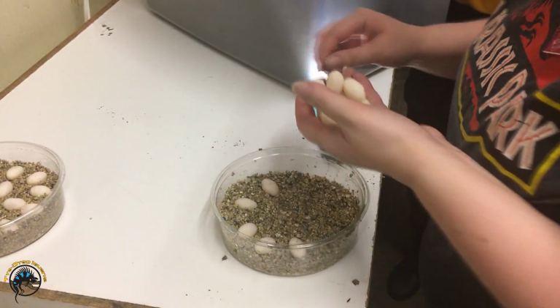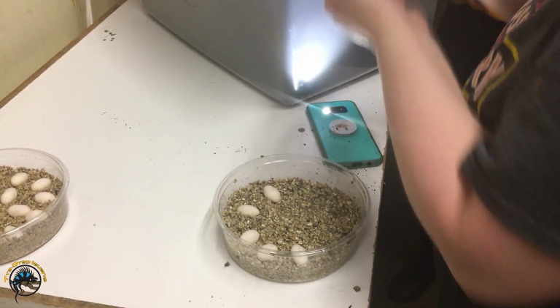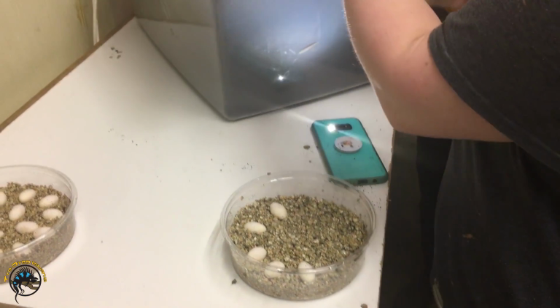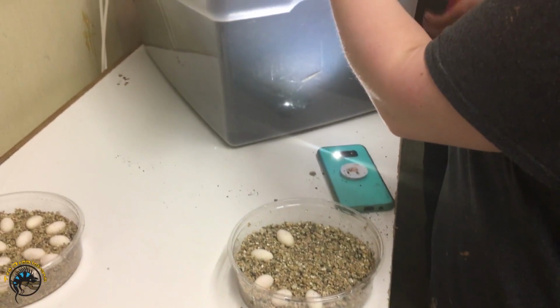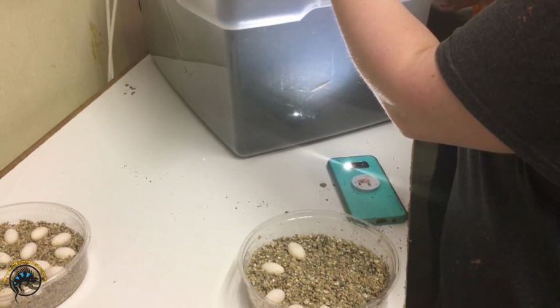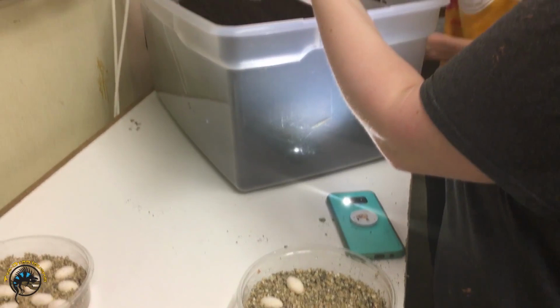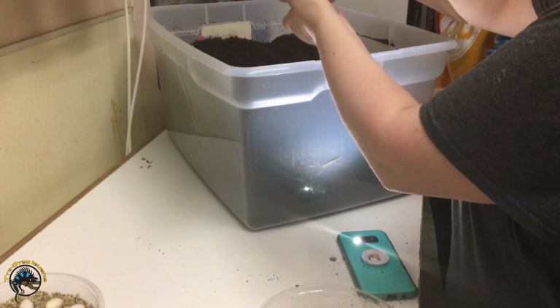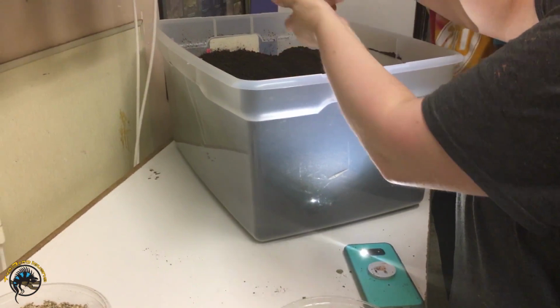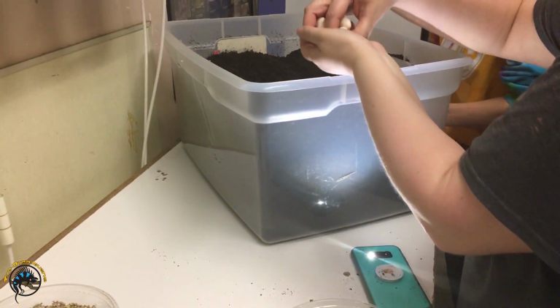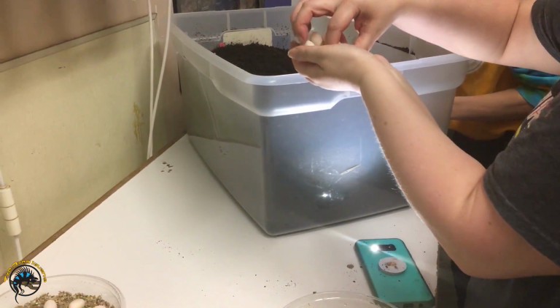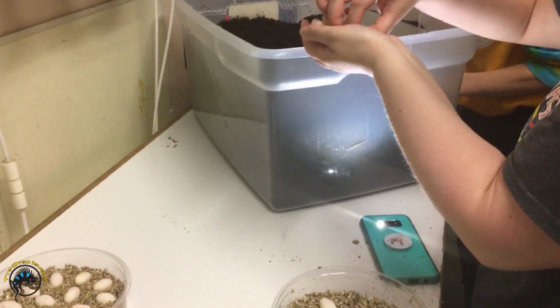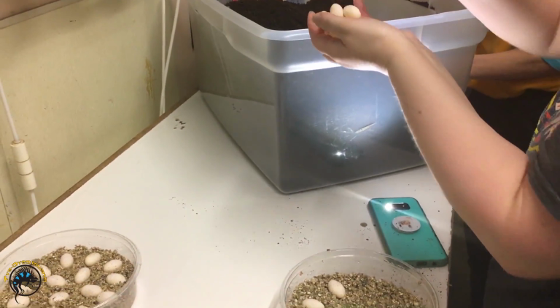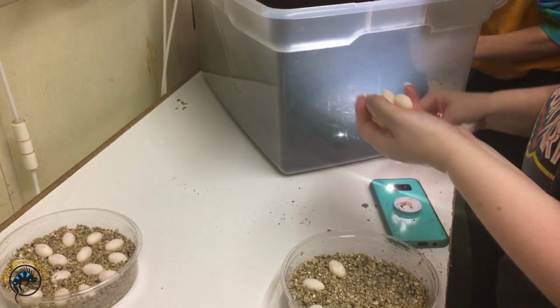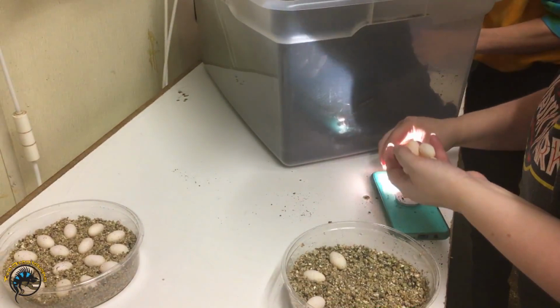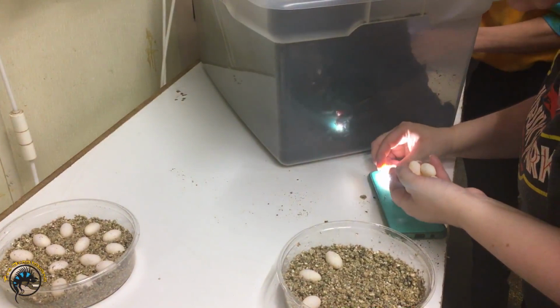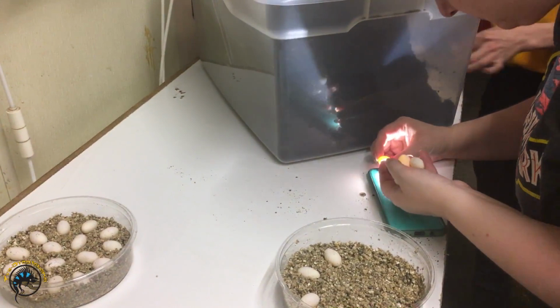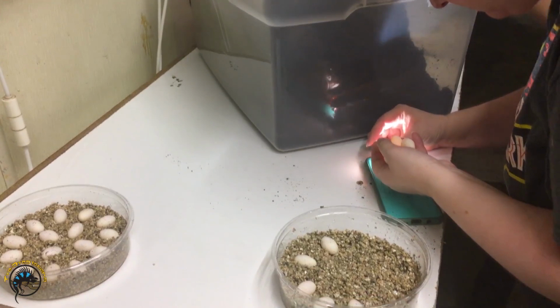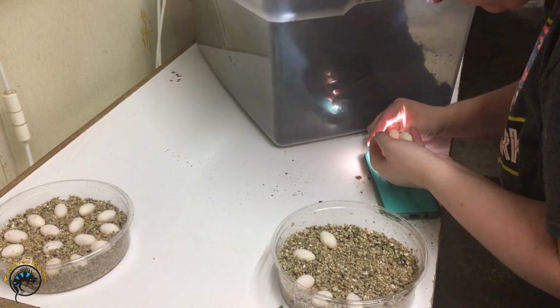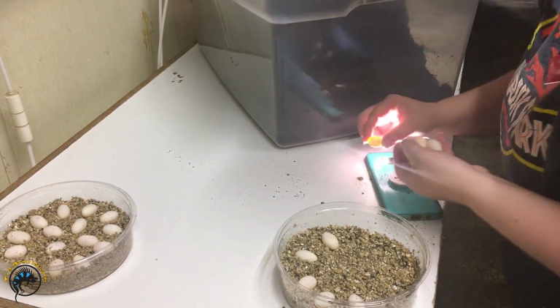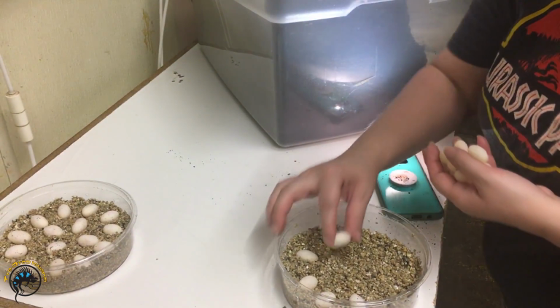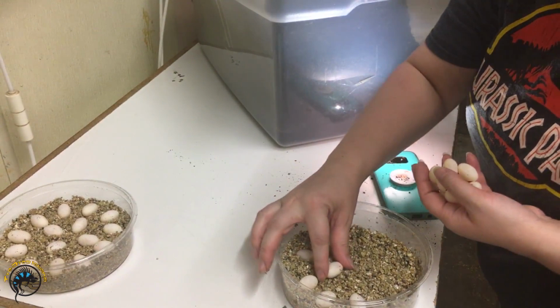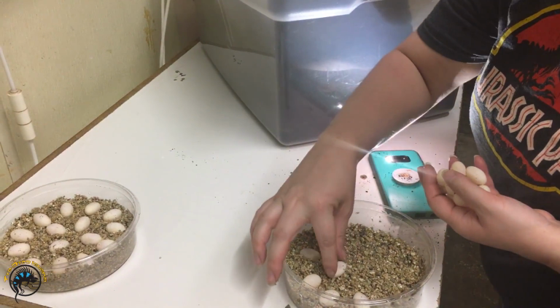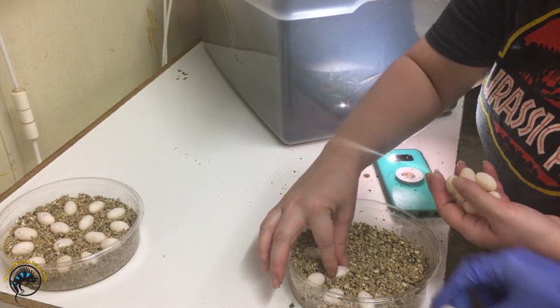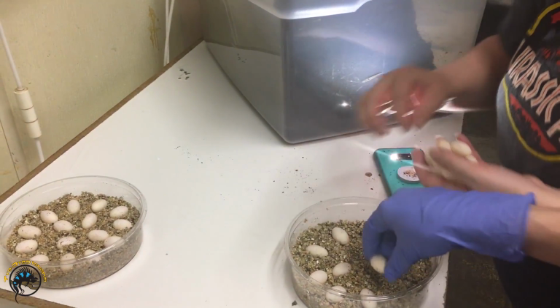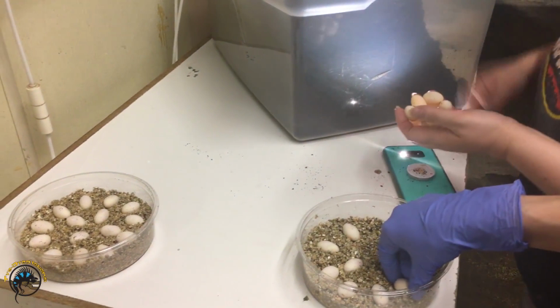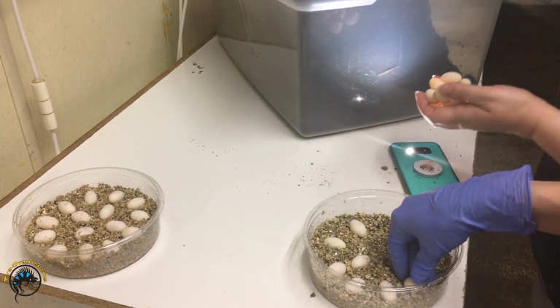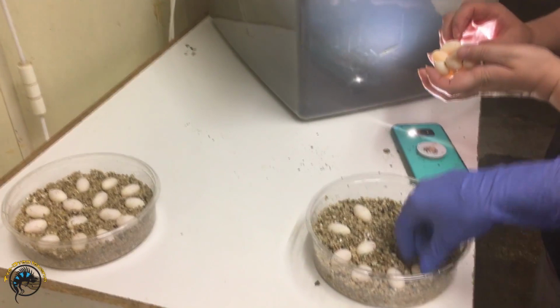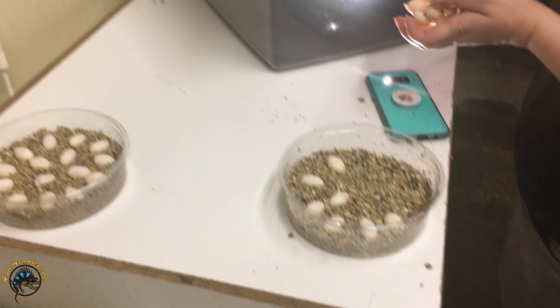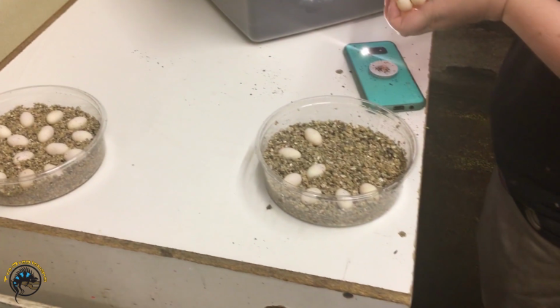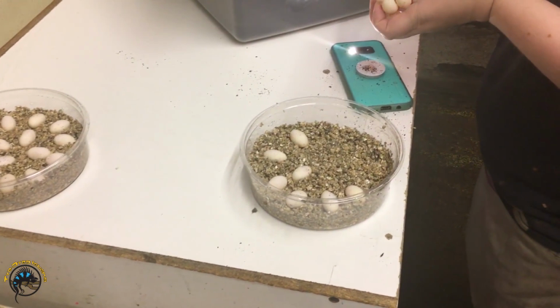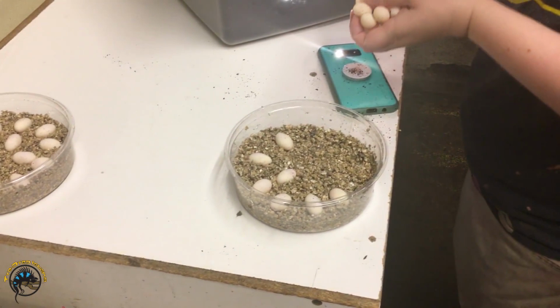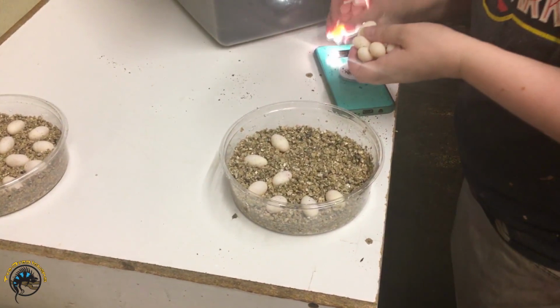This was the experienced breeder's clutch — she had like two dud clutches this year so far, but then one of our males, we saw him successfully mate with her and it looks like he did his job.